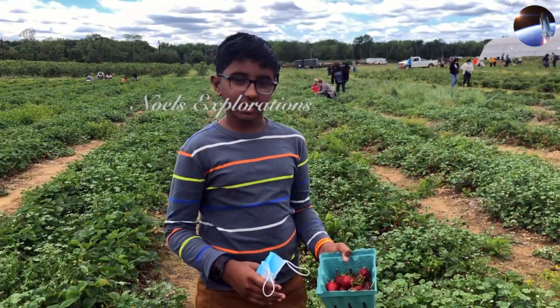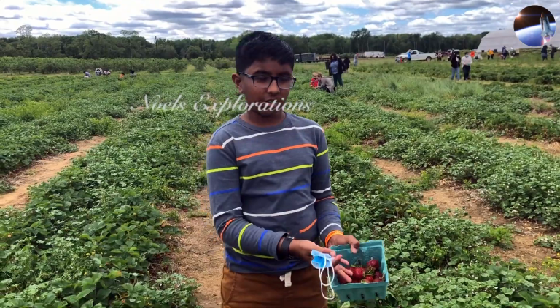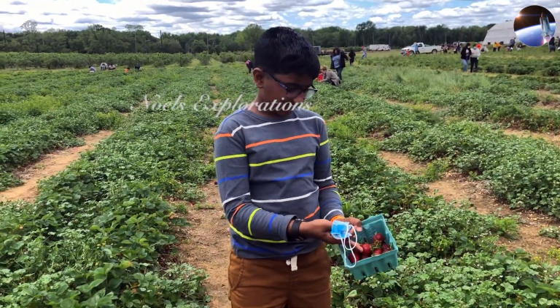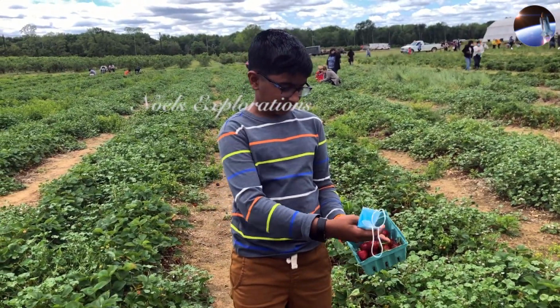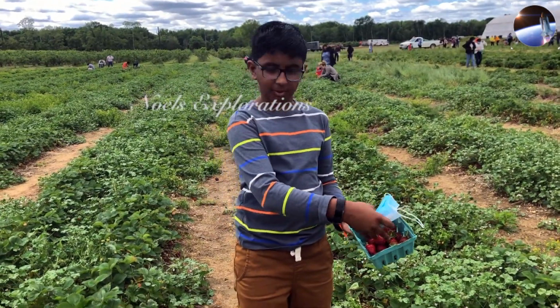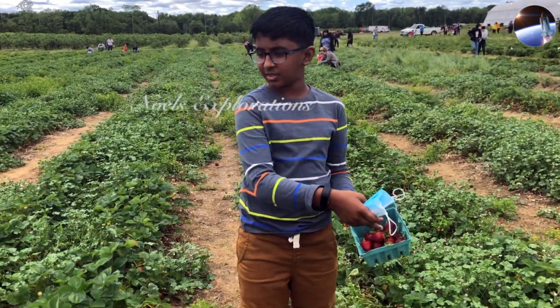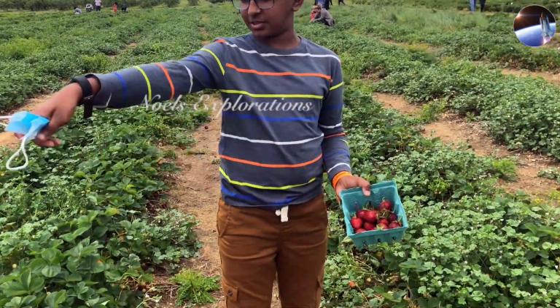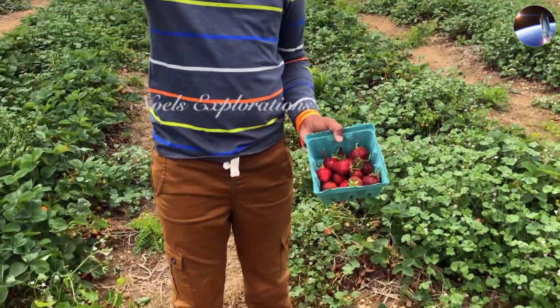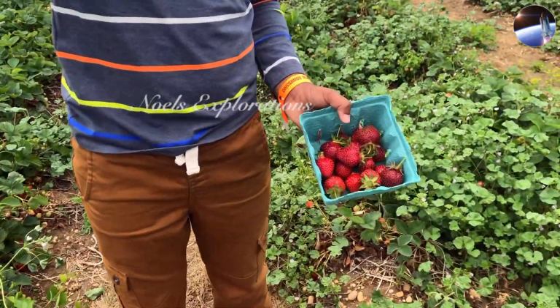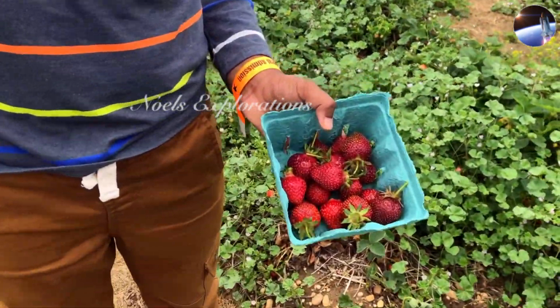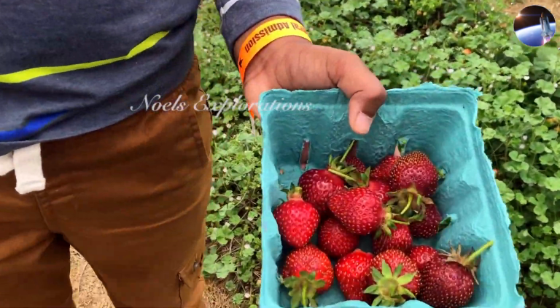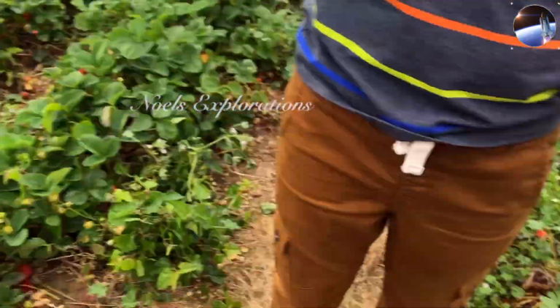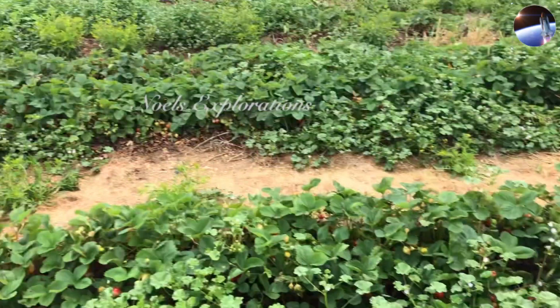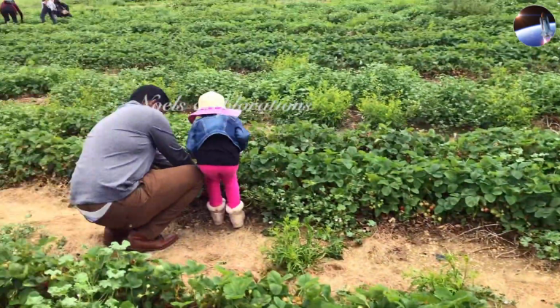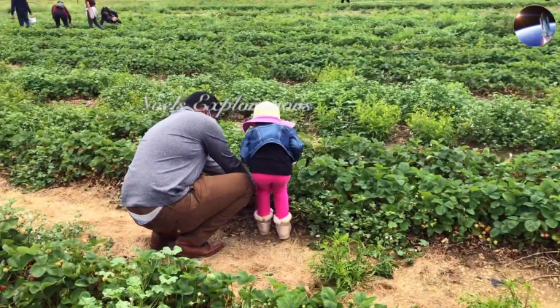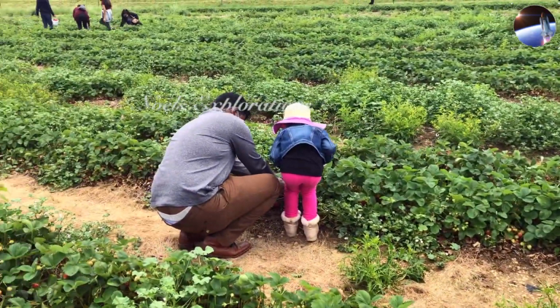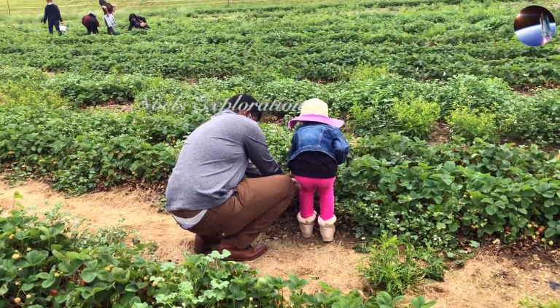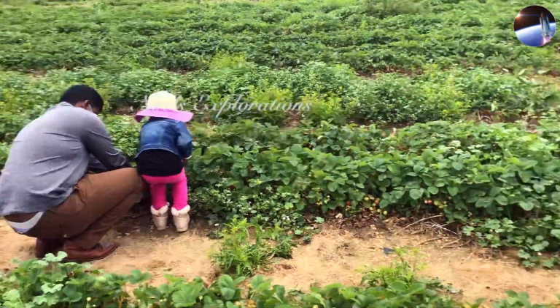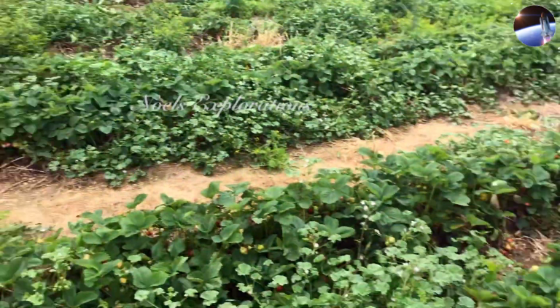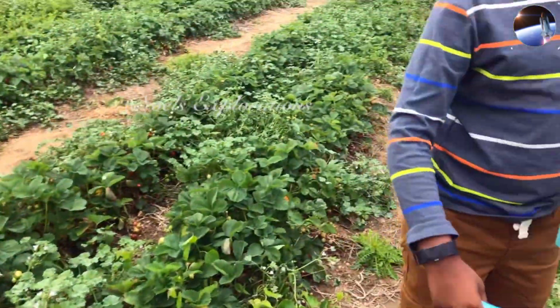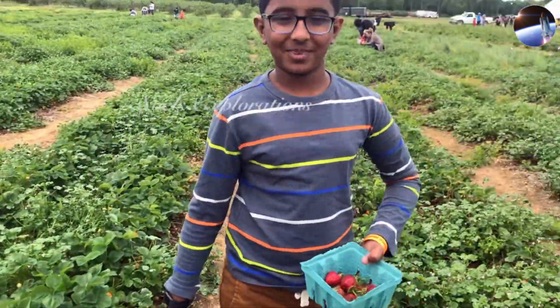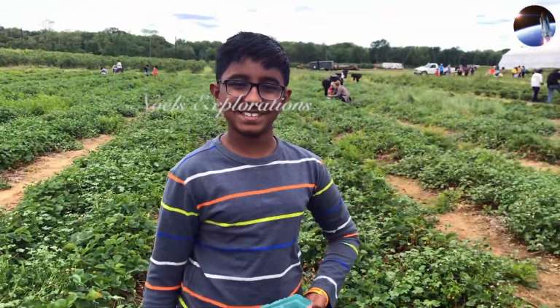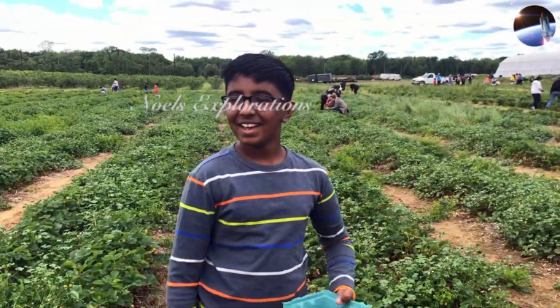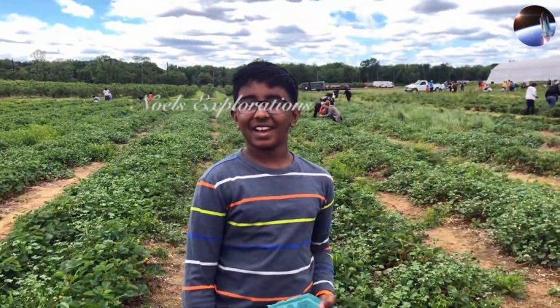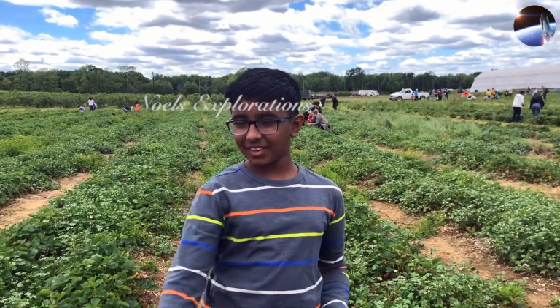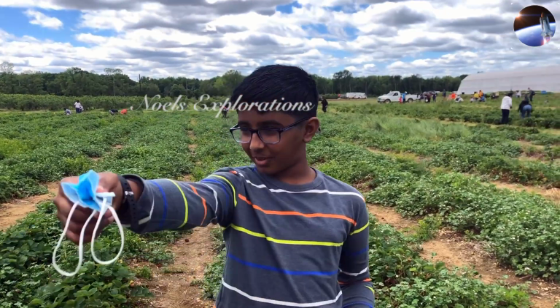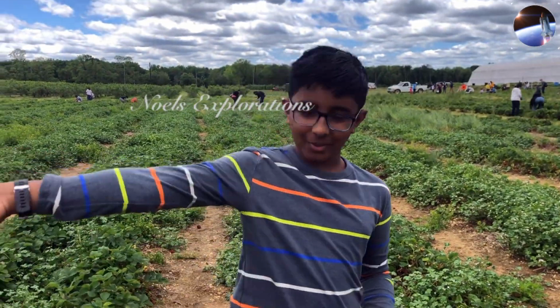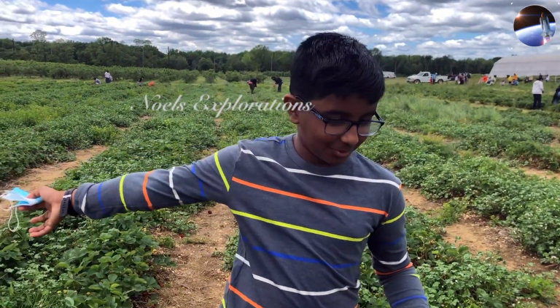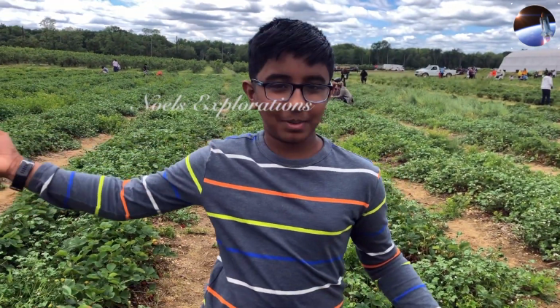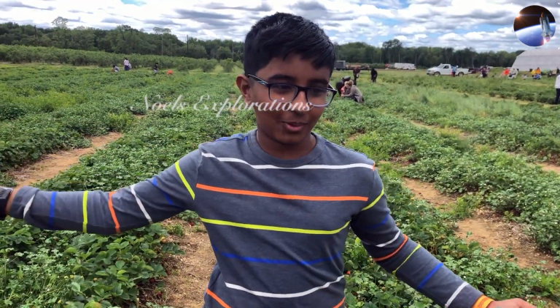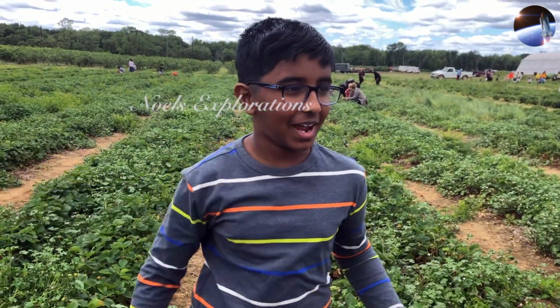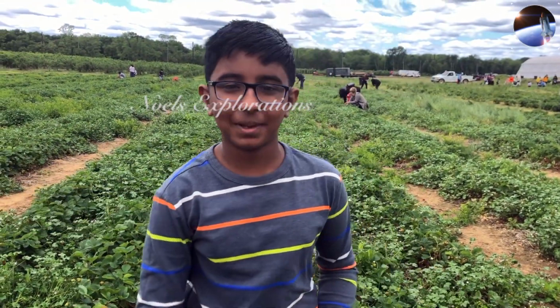In this amount of time, I picked this much. My little sister's over there picking like double the amount I have because she really likes strawberries. And right now we're going to, well, pick more as expected.